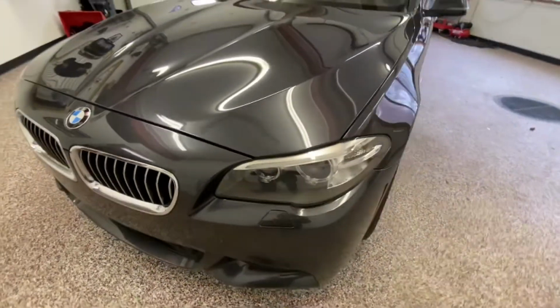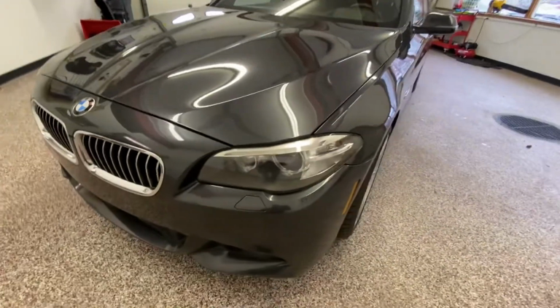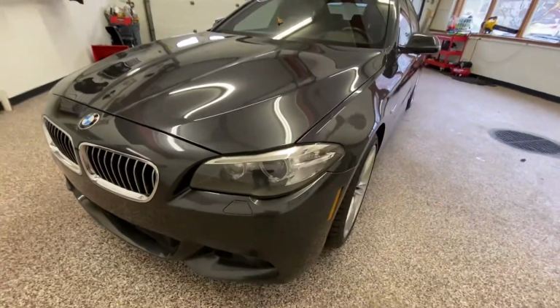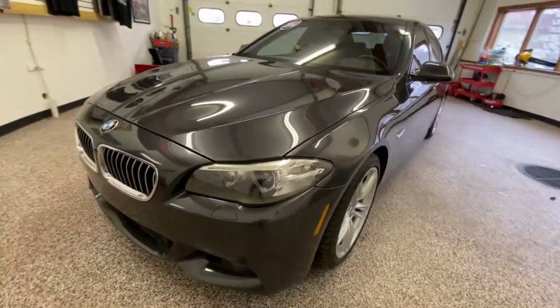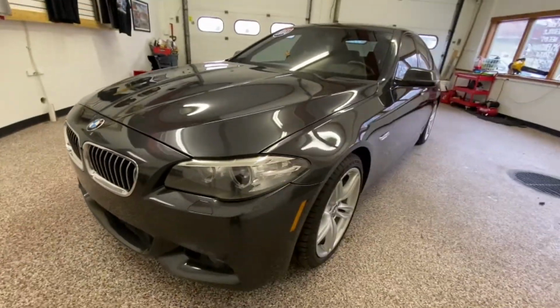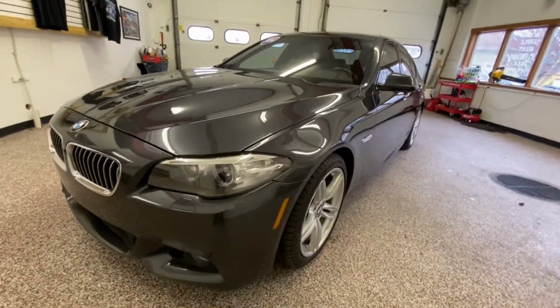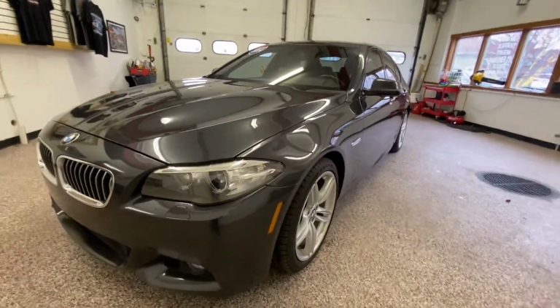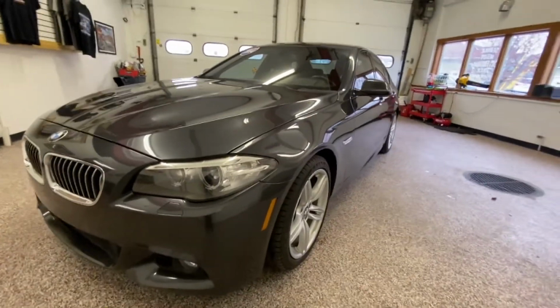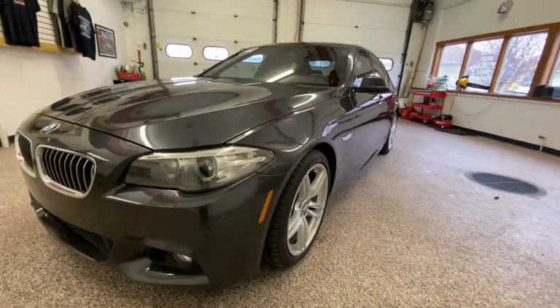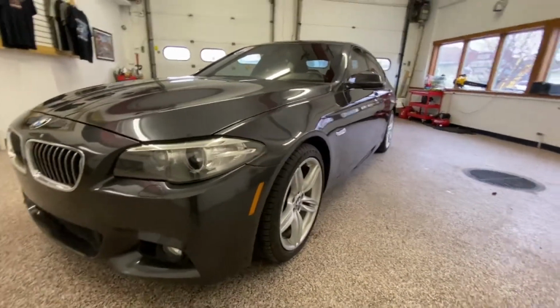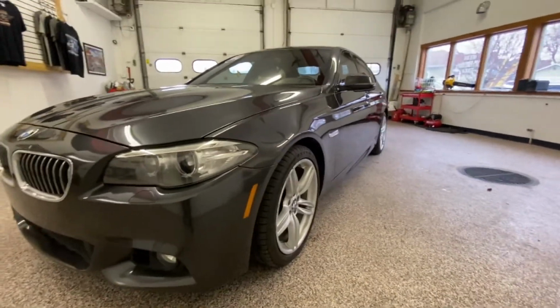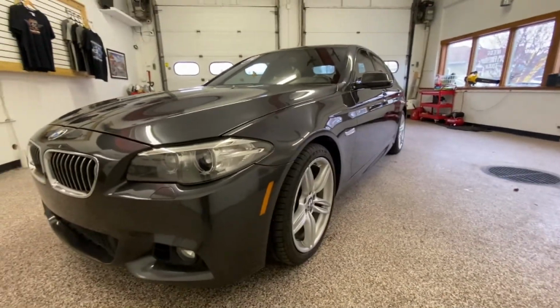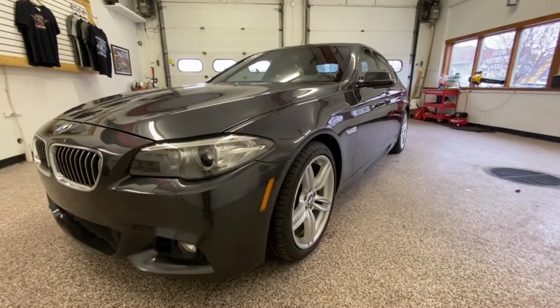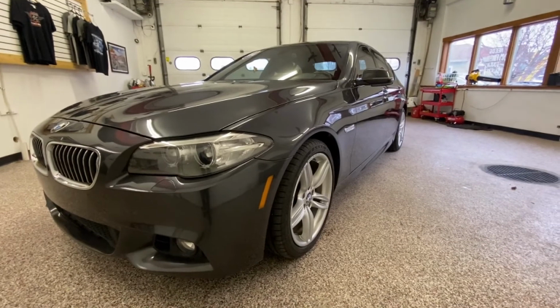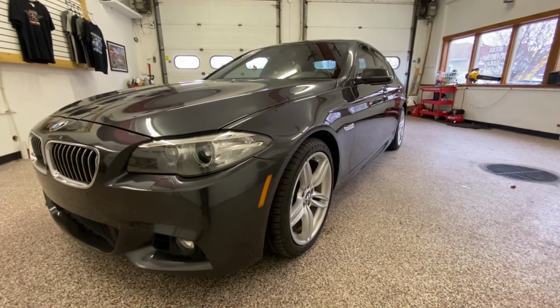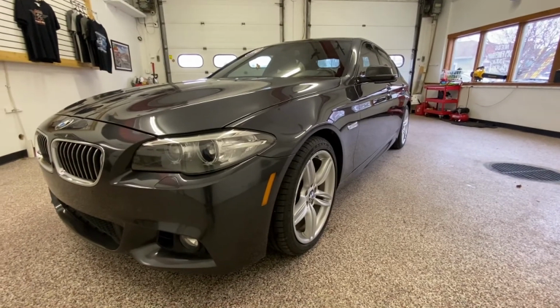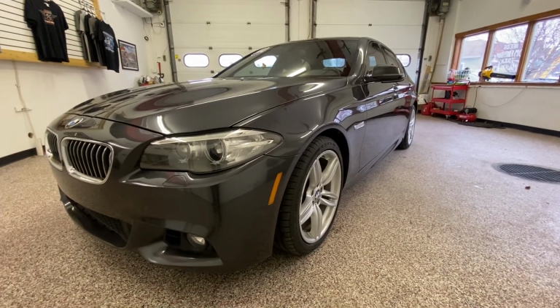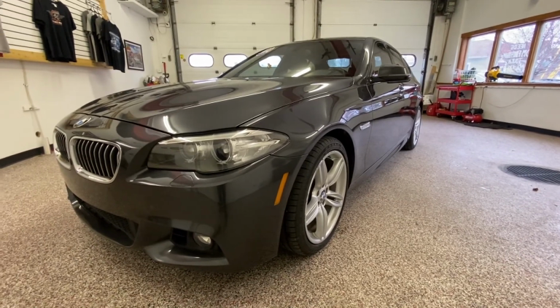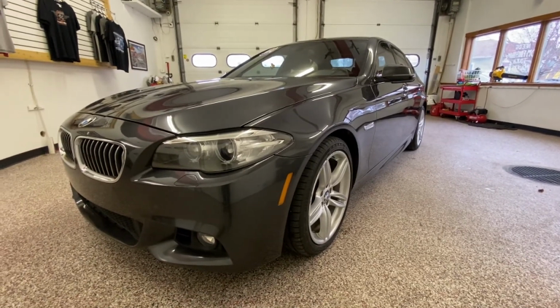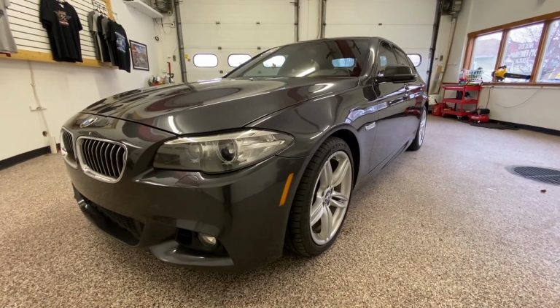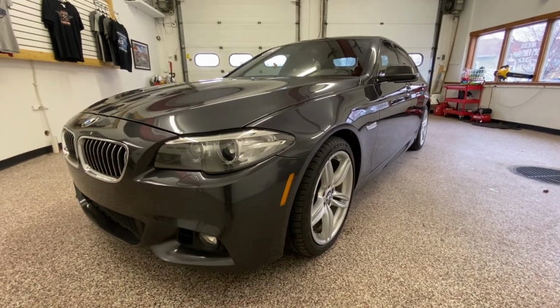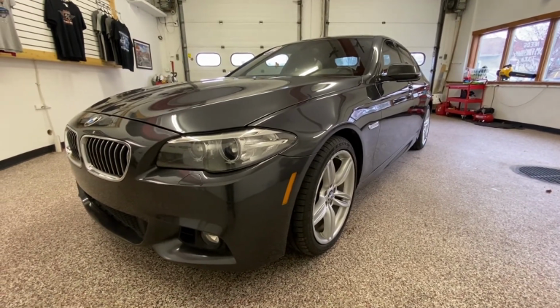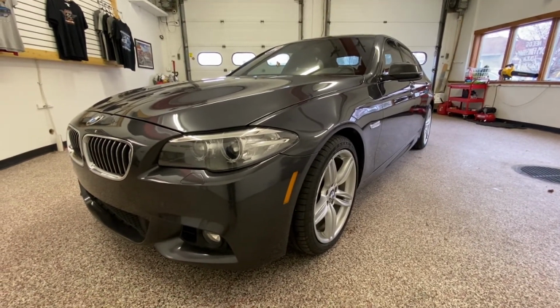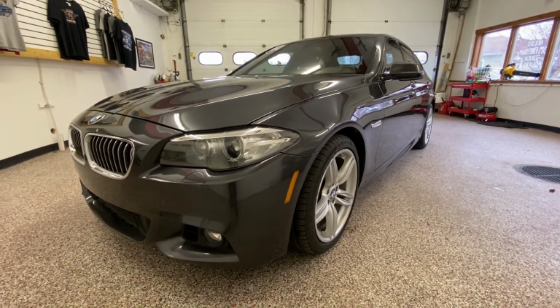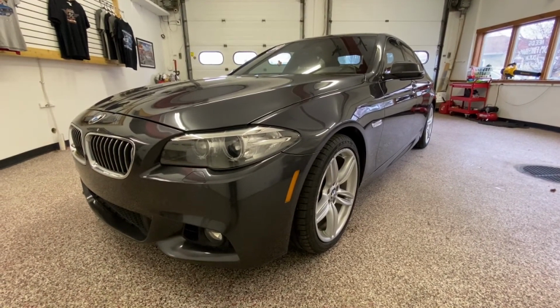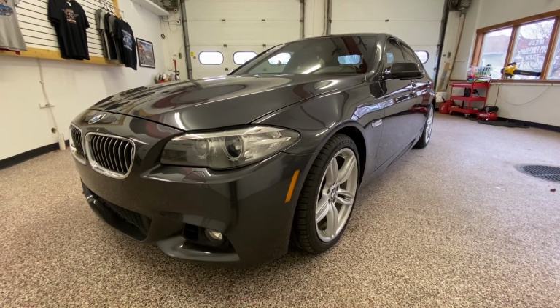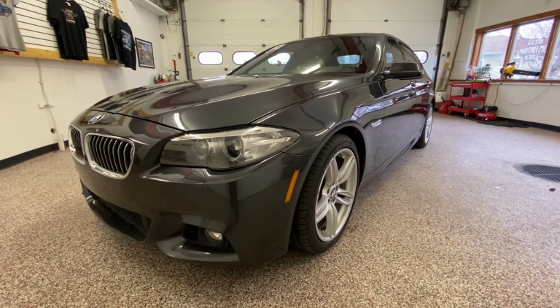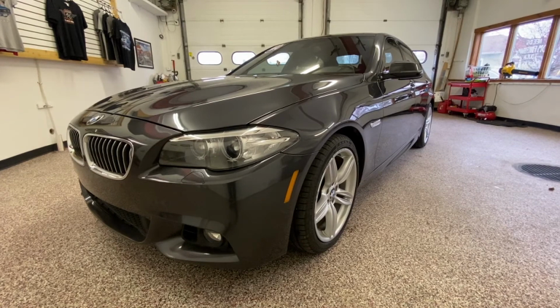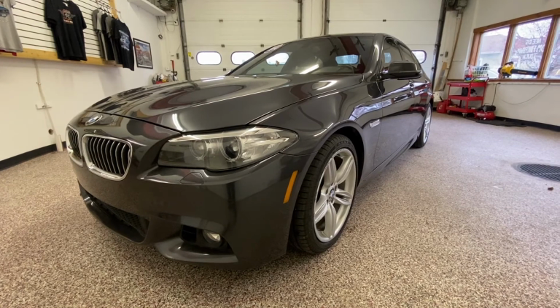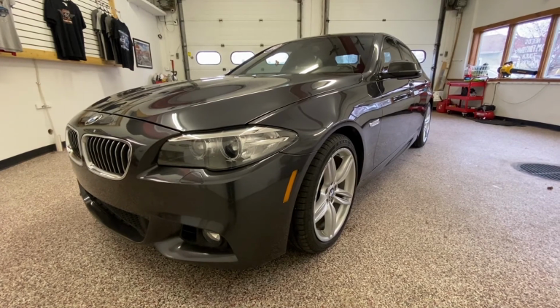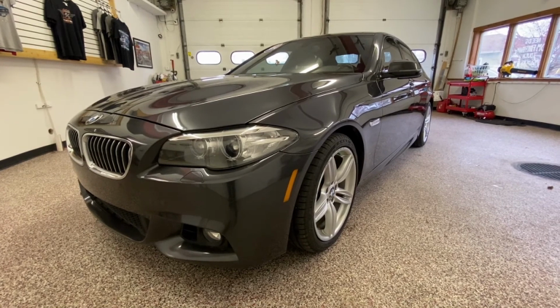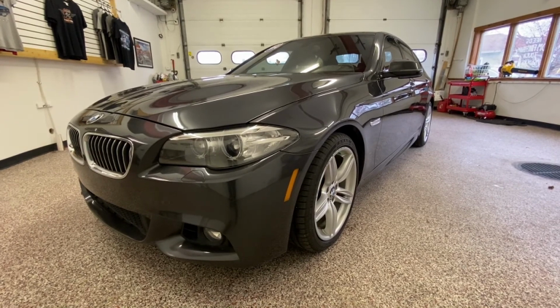If you'd like to see more information on this all-wheel drive 535i, log on to olivermotors.com or stop by one of our two convenient locations in Sun Prairie and Baraboo.